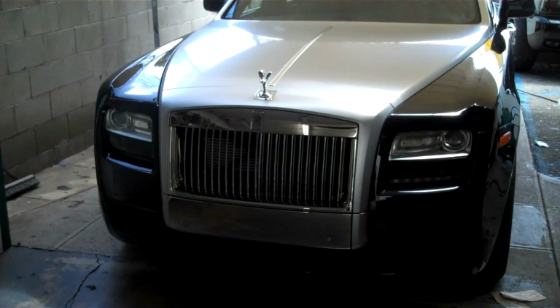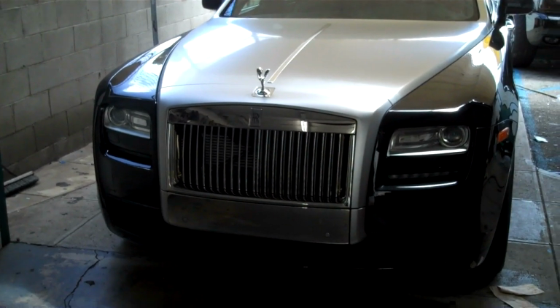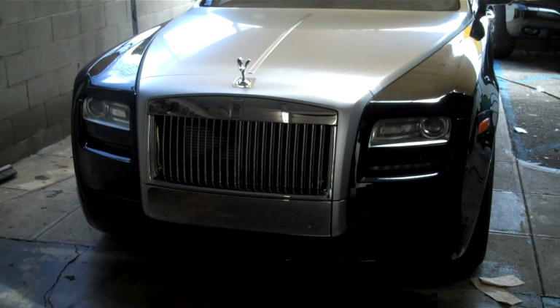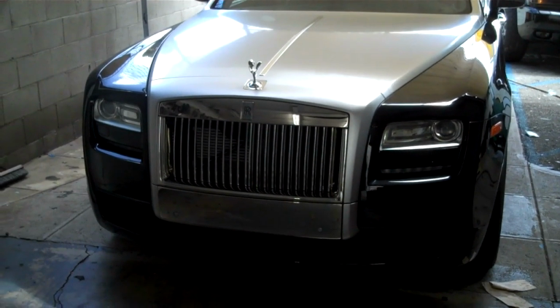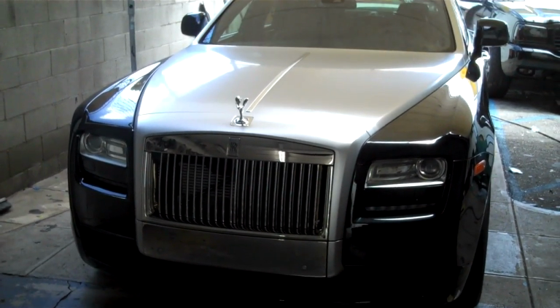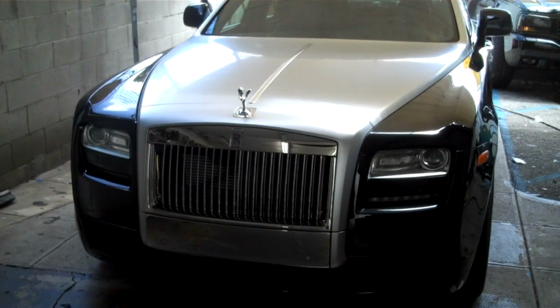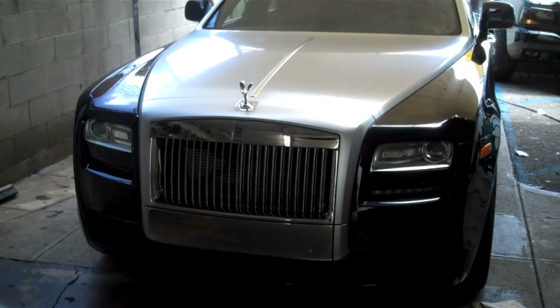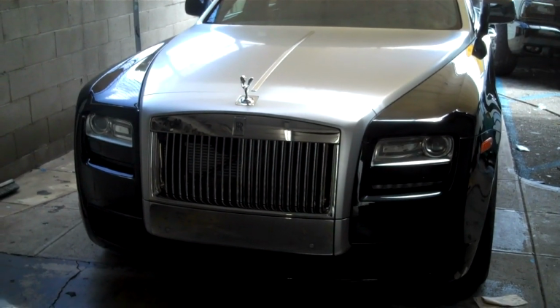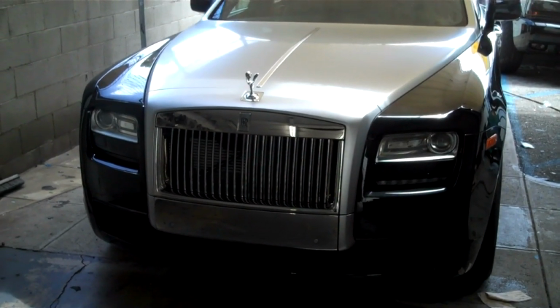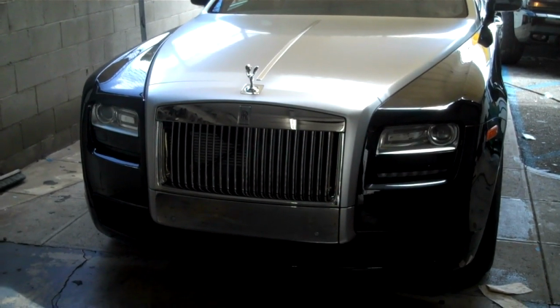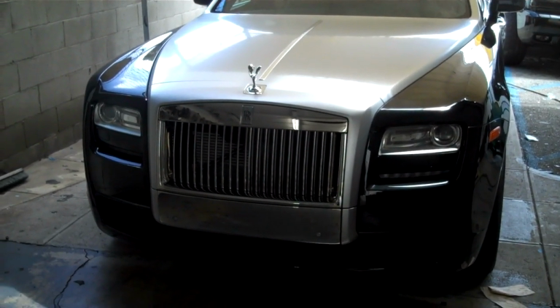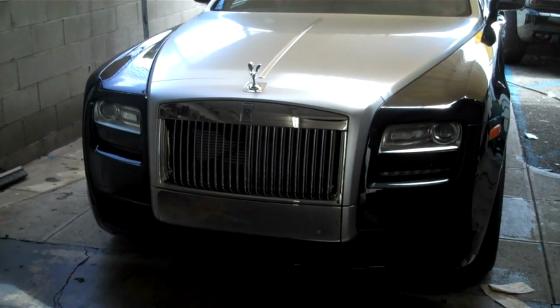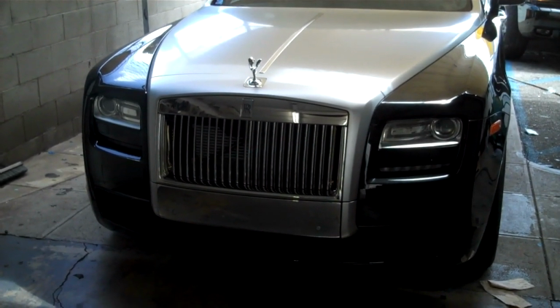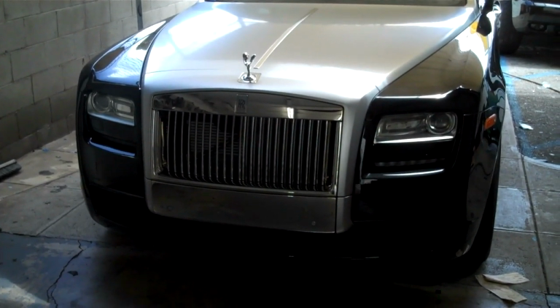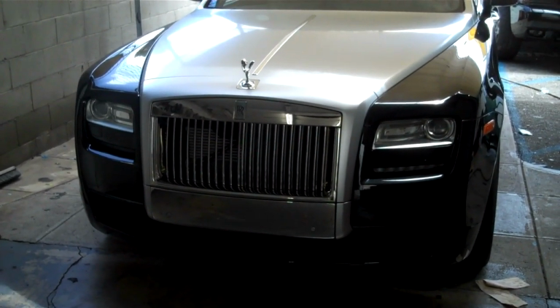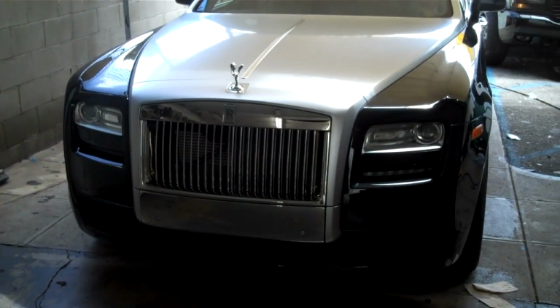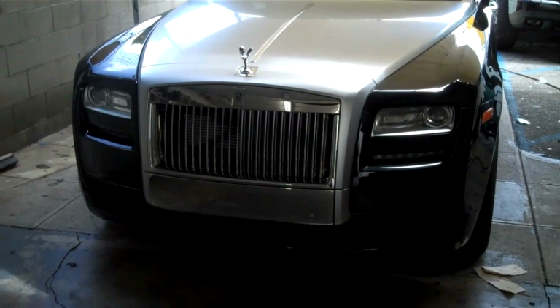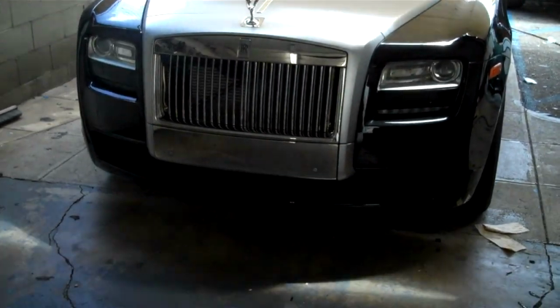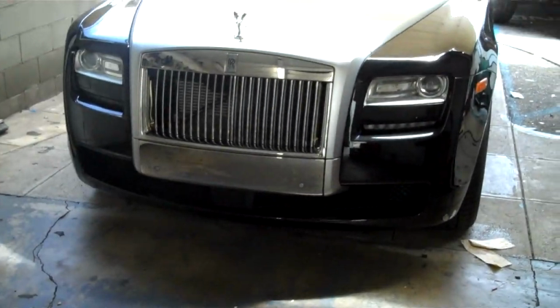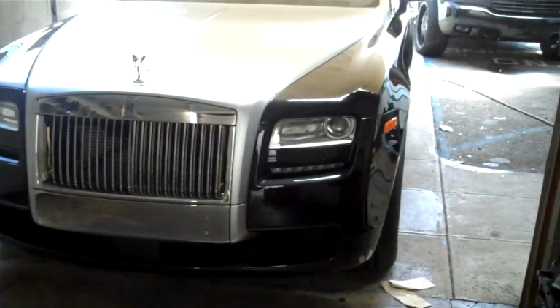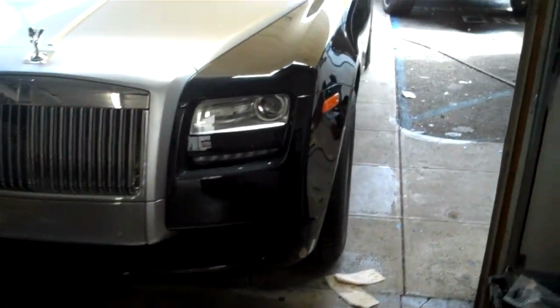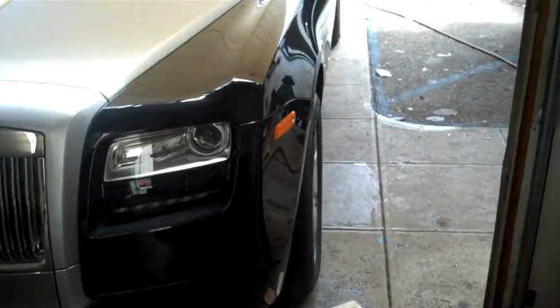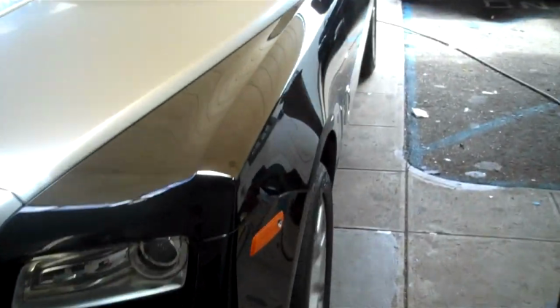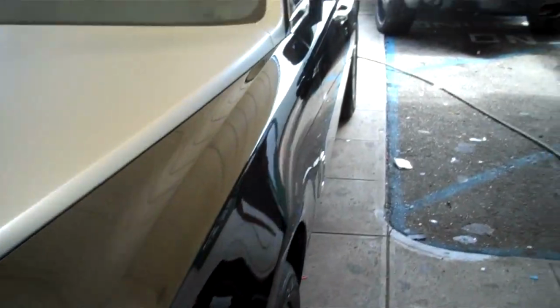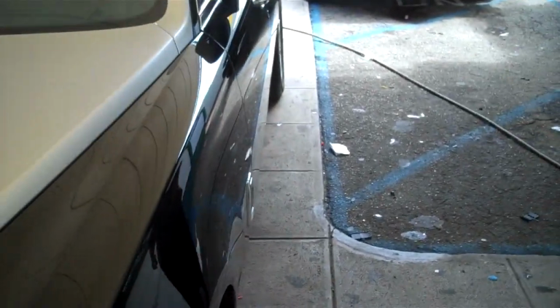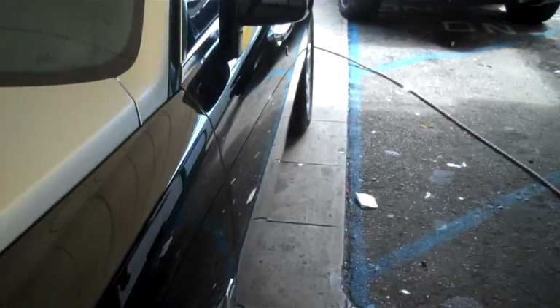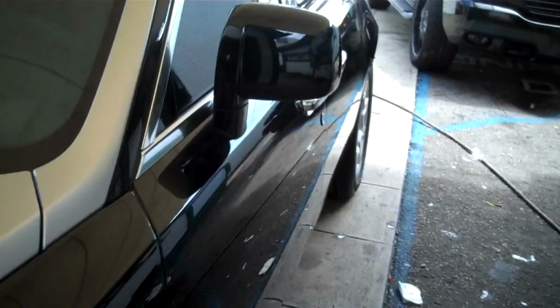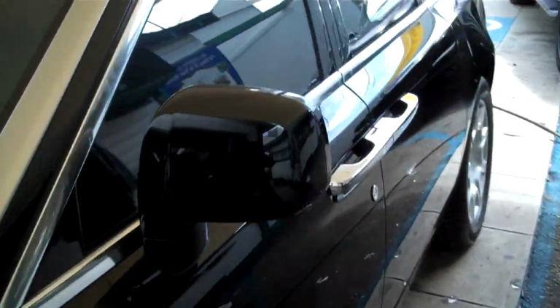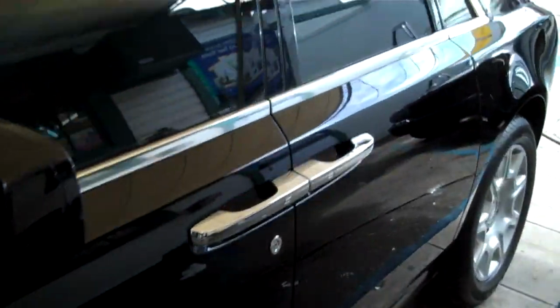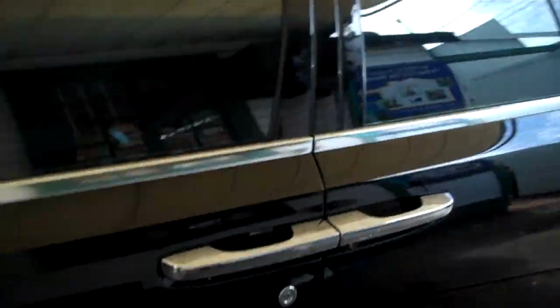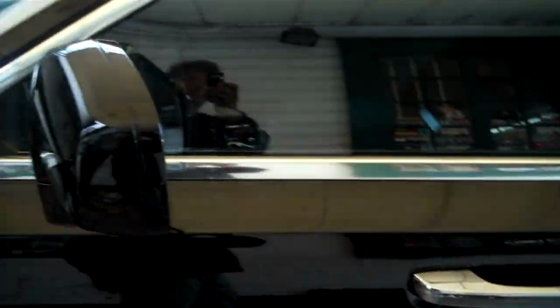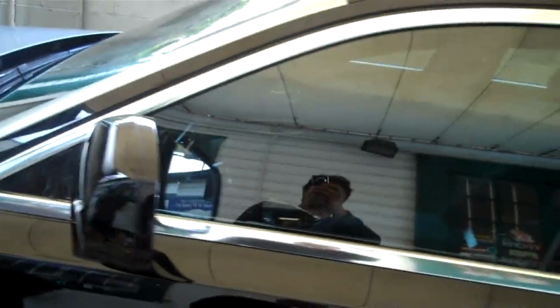Hi, this is Virgil from Audio 2000. We're here to show you an install that we're doing — it's our first 2010 Rolls-Royce Ghost. We're putting in a K40 system that gives front and rear radar protection and also two laser diffusers which jam police radar.